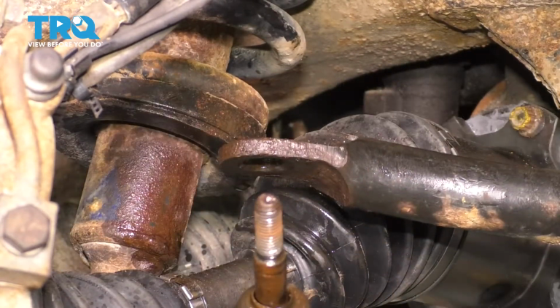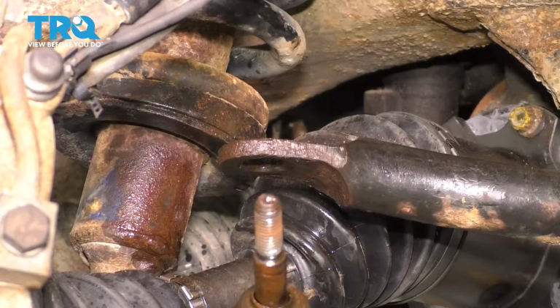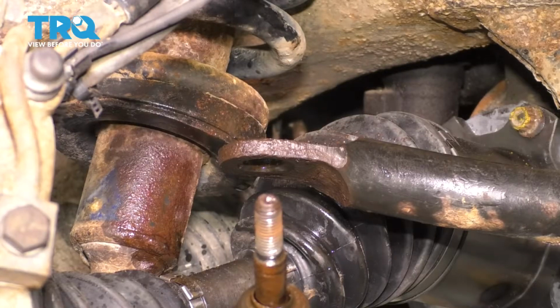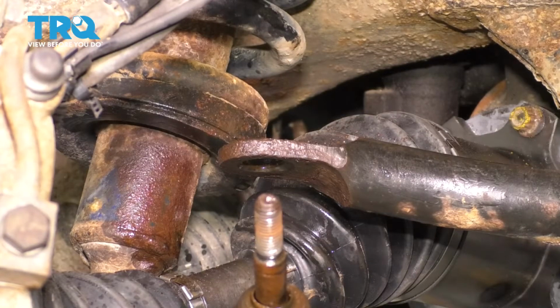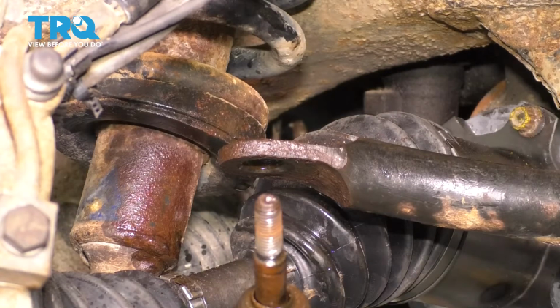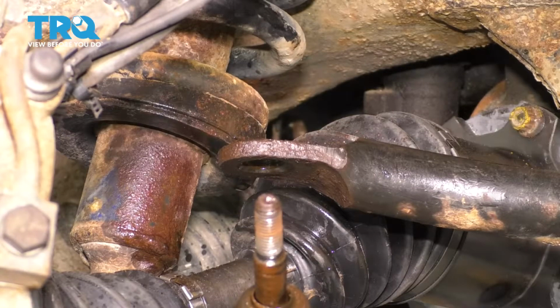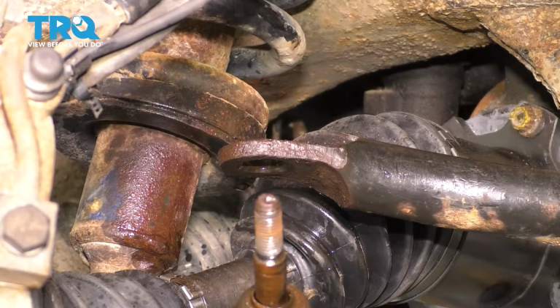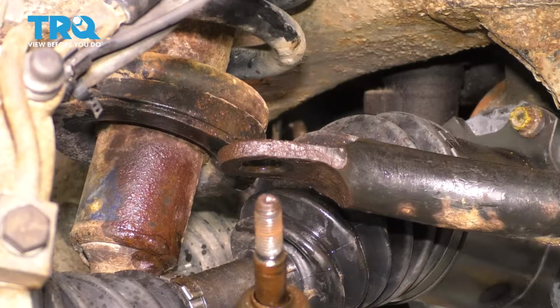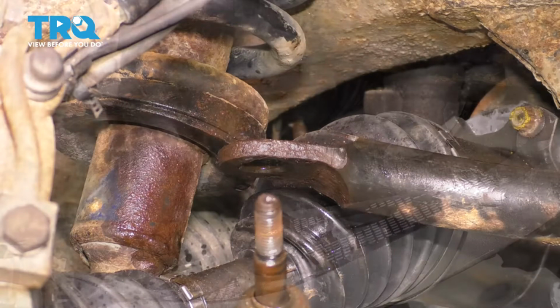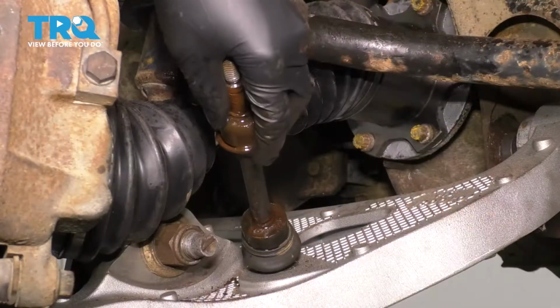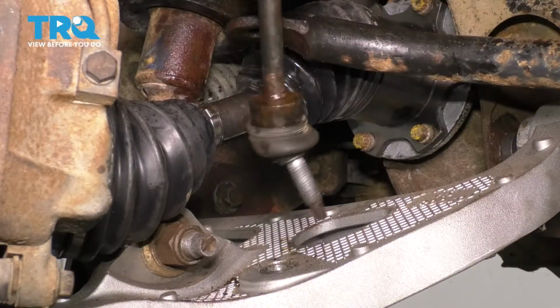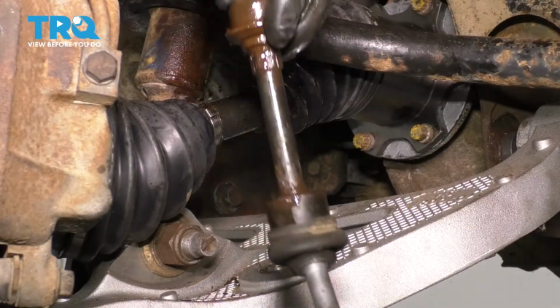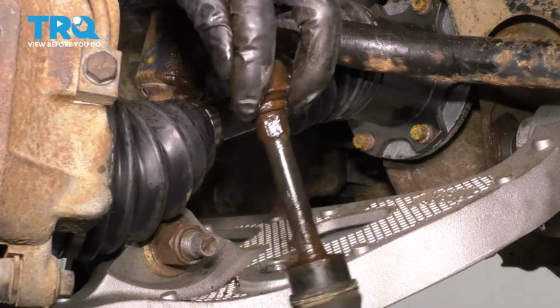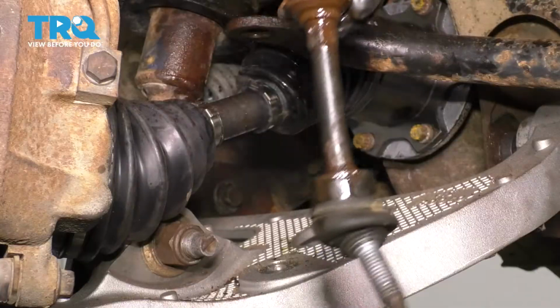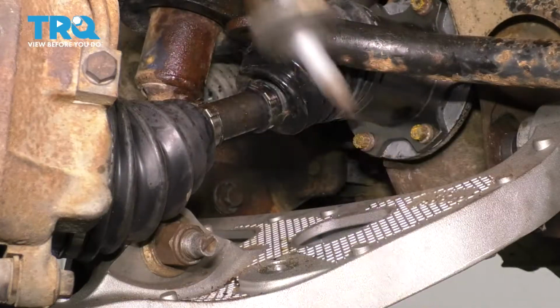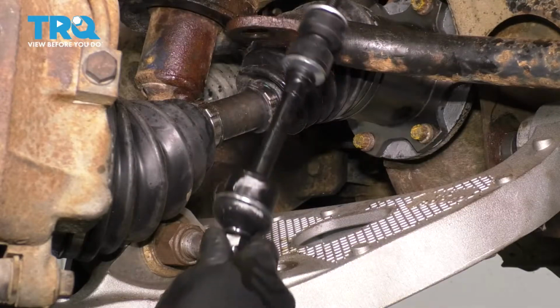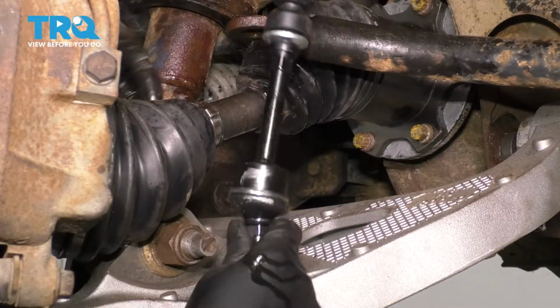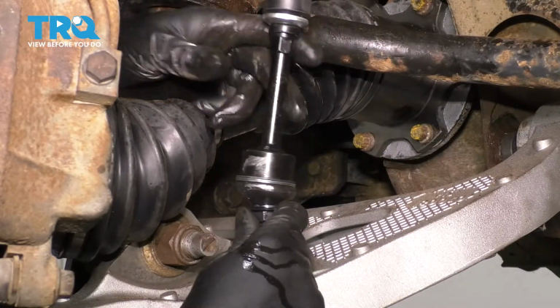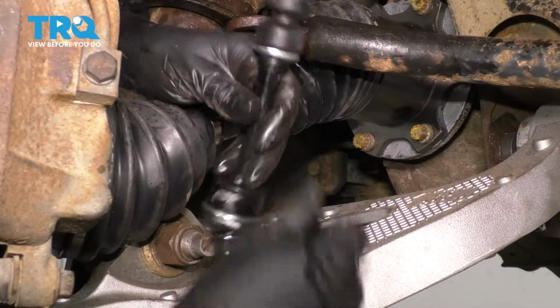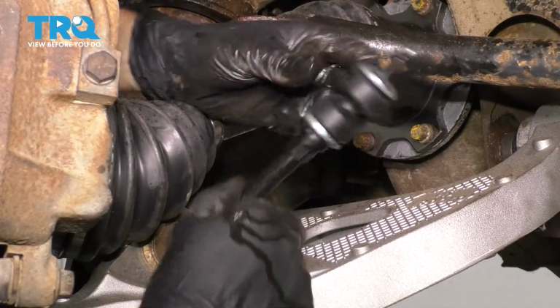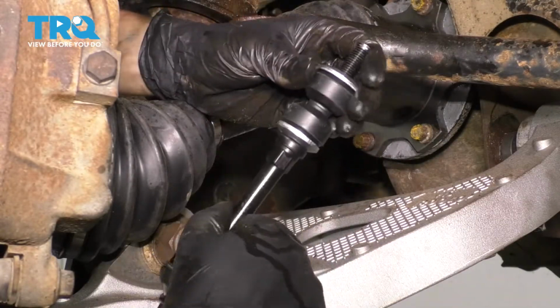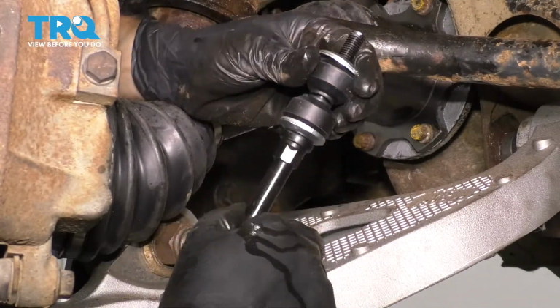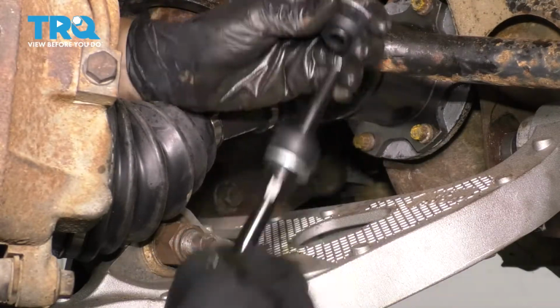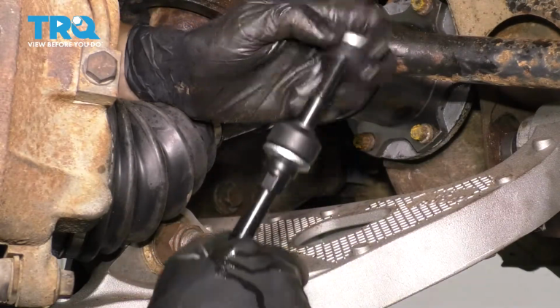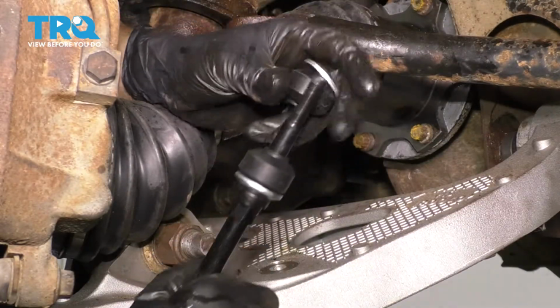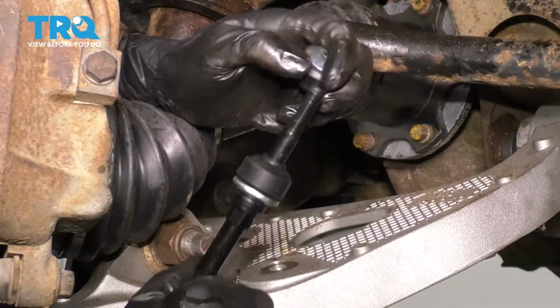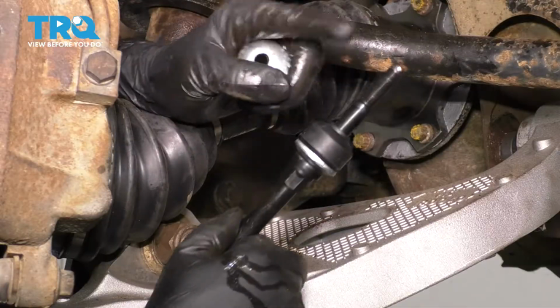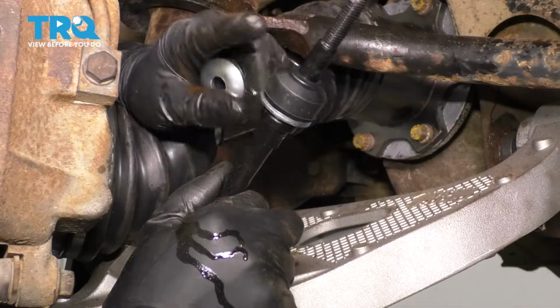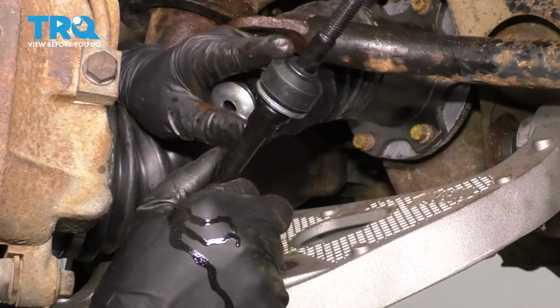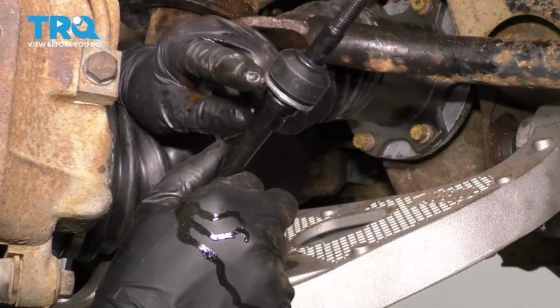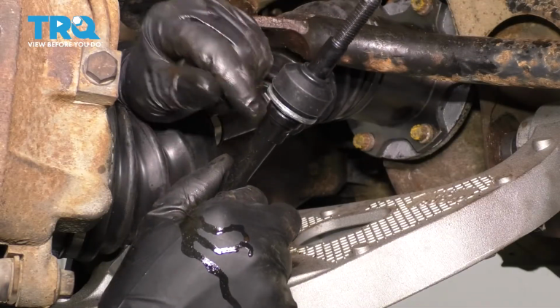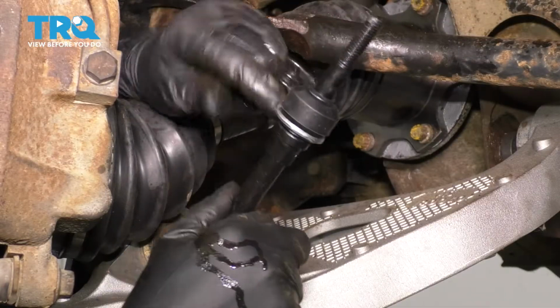Do the same to the other side. Now you can pull the sway bar link up and out. Take the new sway bar link and take all the hardware off the top except for the lower bushing and washer.